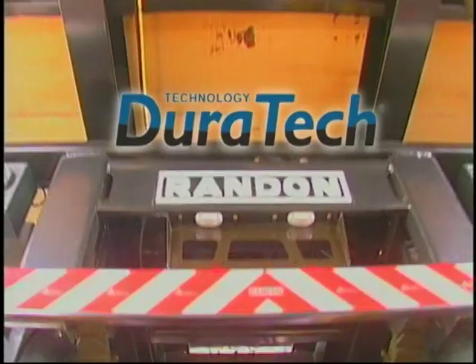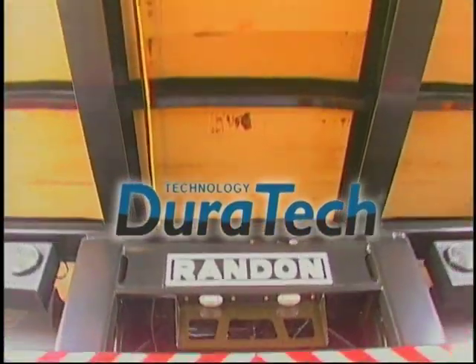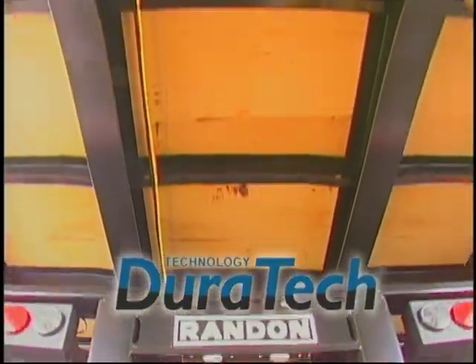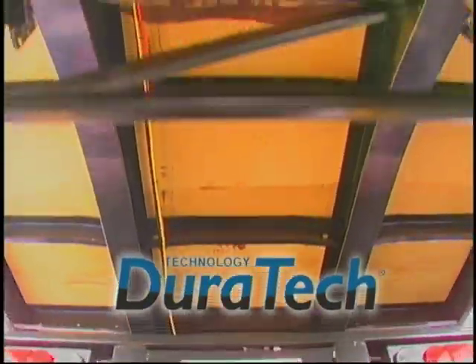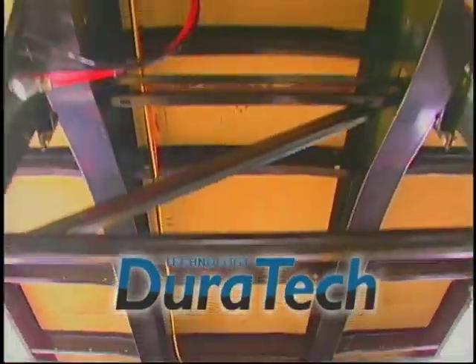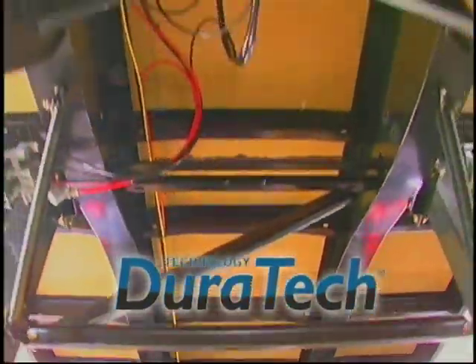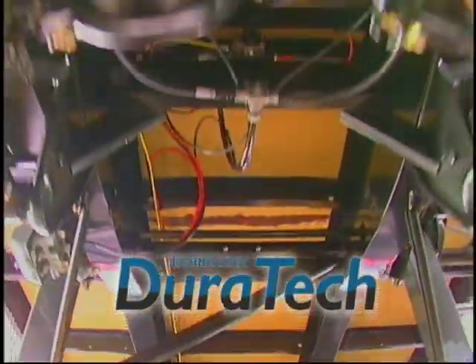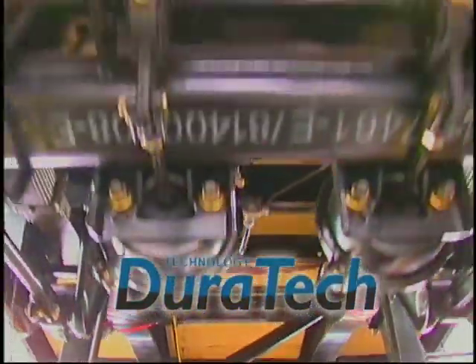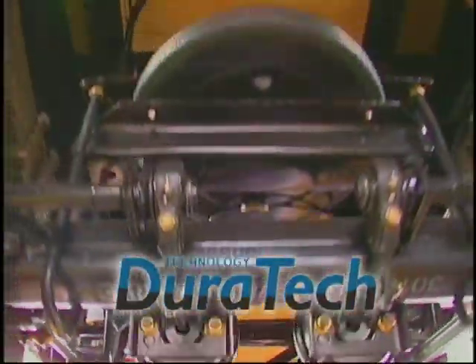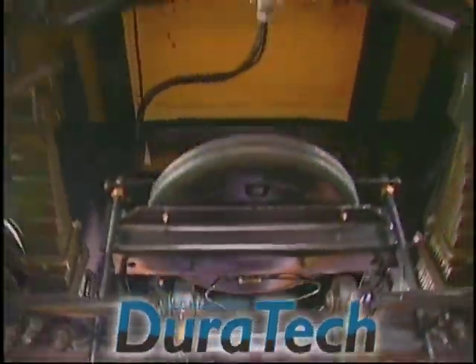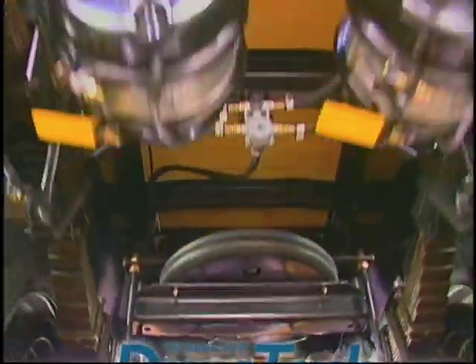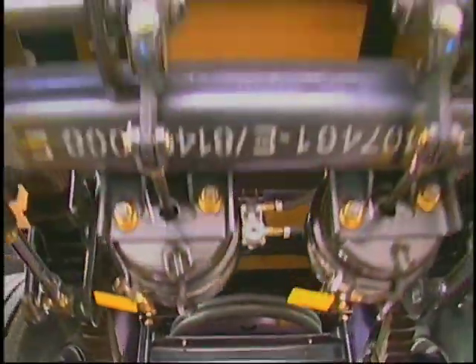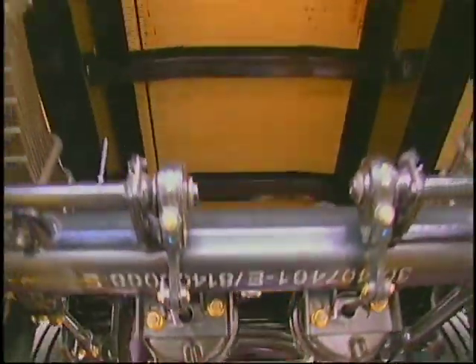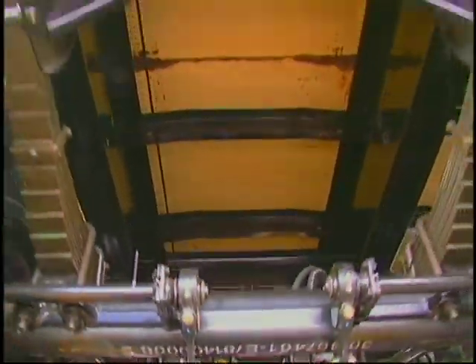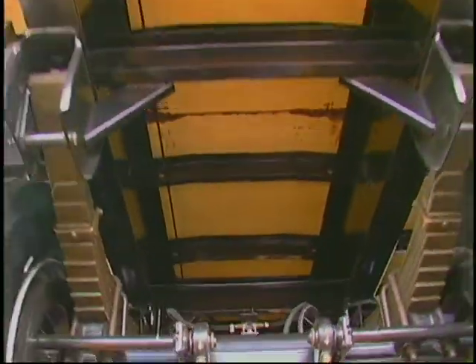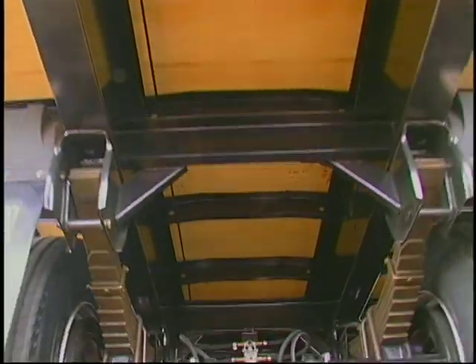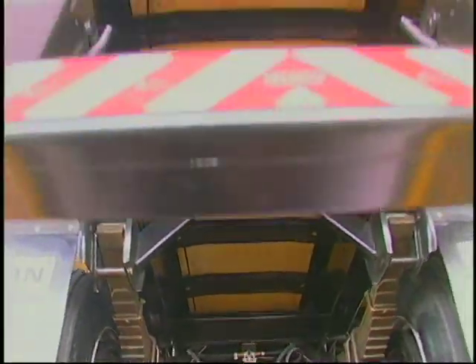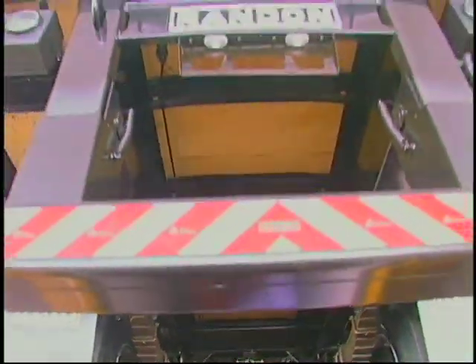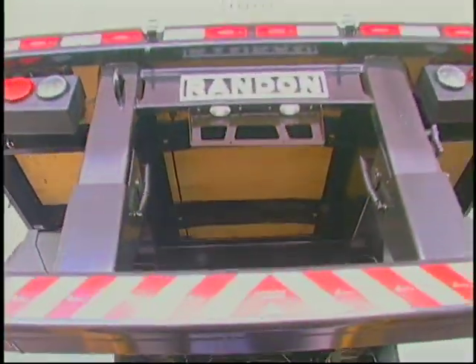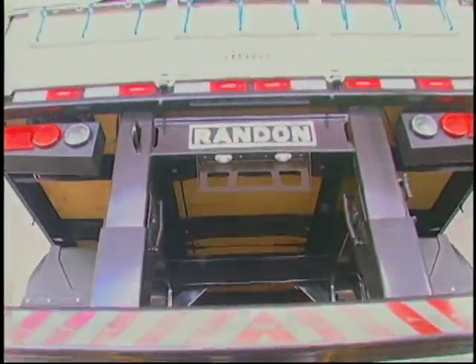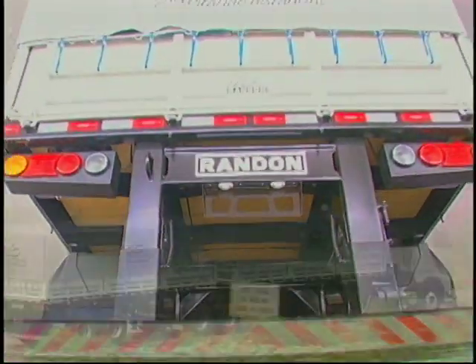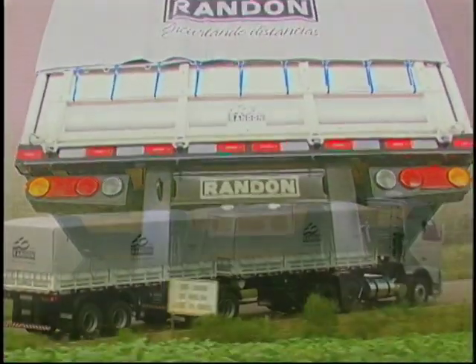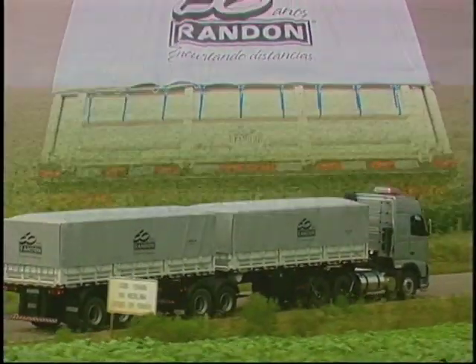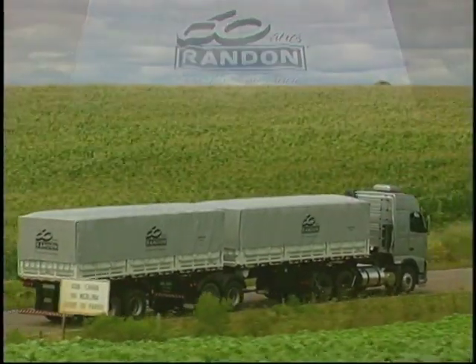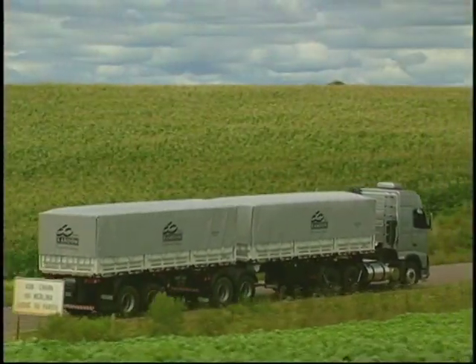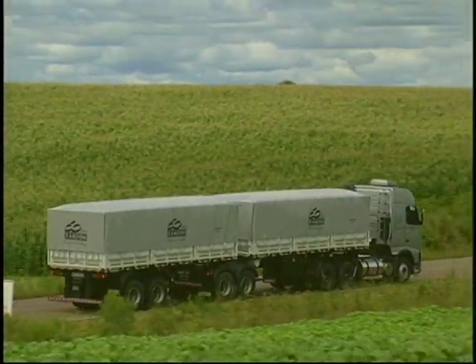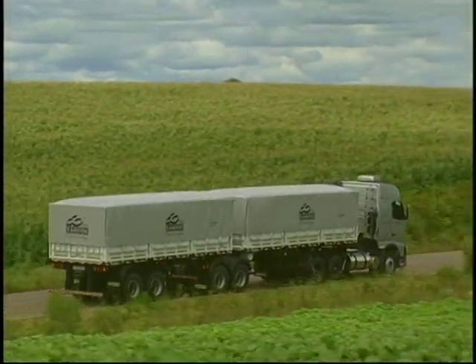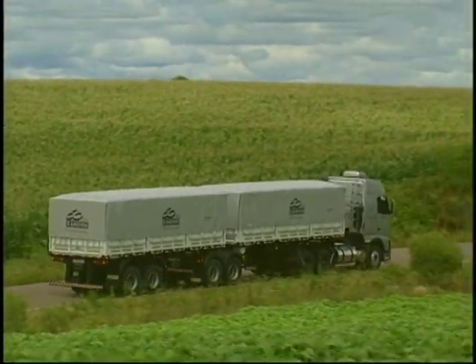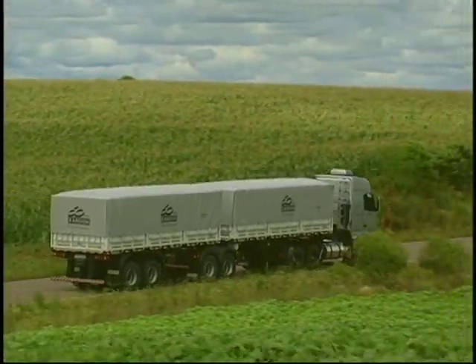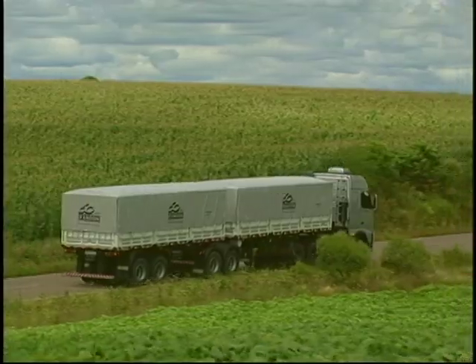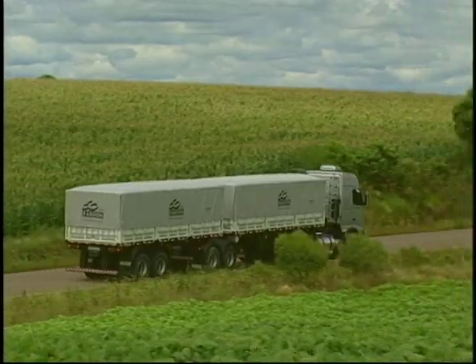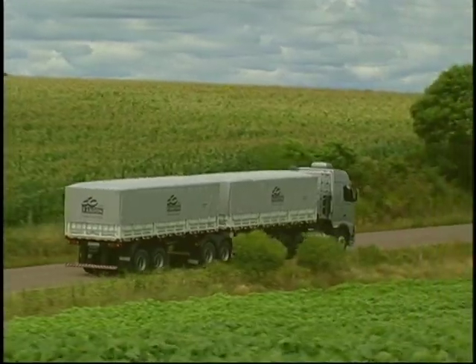Duratec technology — the new Randon painting process — provides high quality, corrosion resistance, durability, and better retention of shine and color.